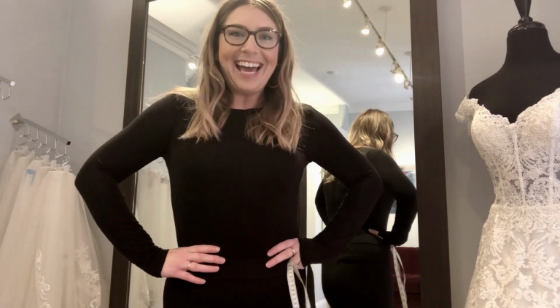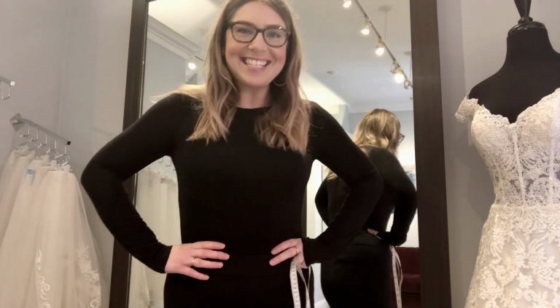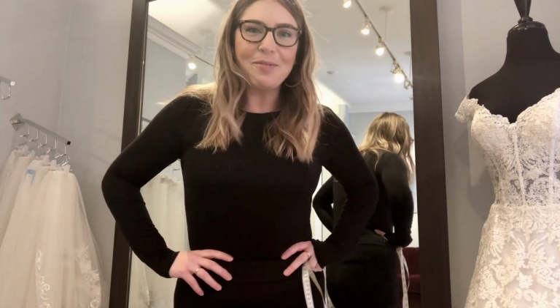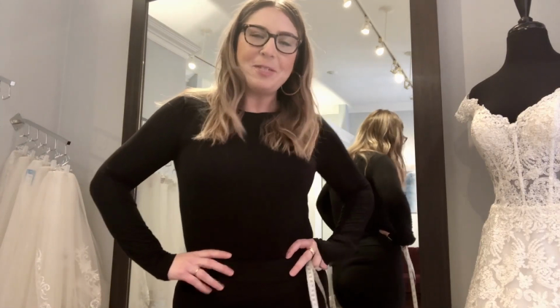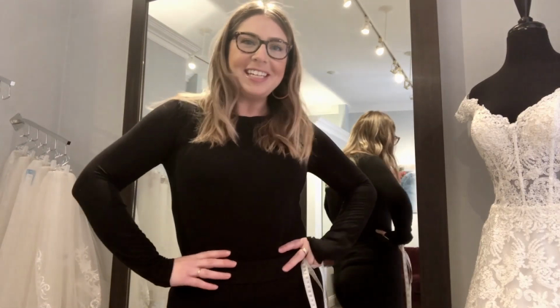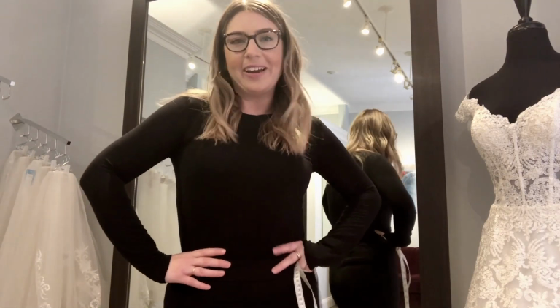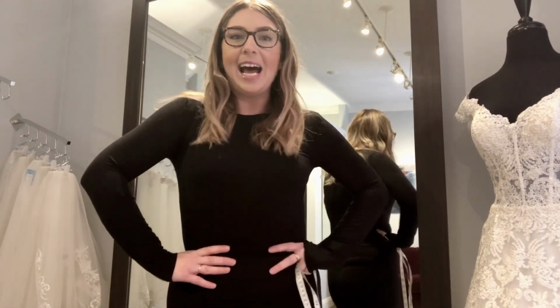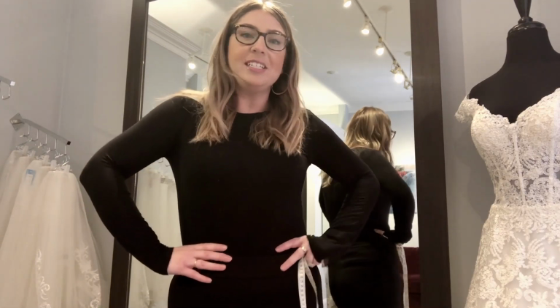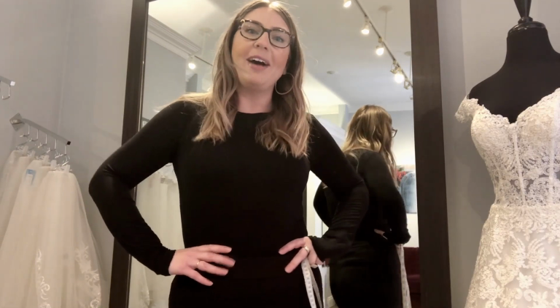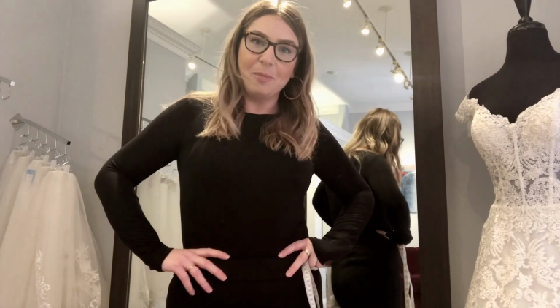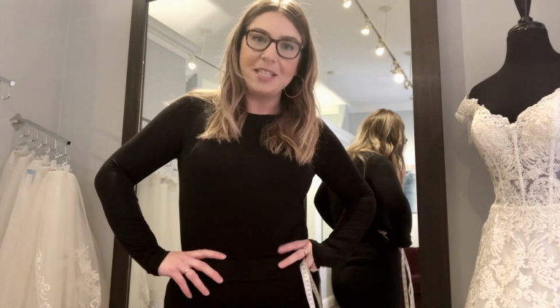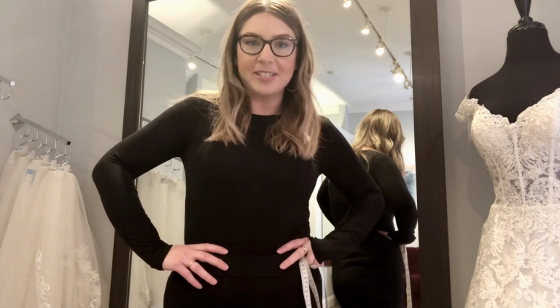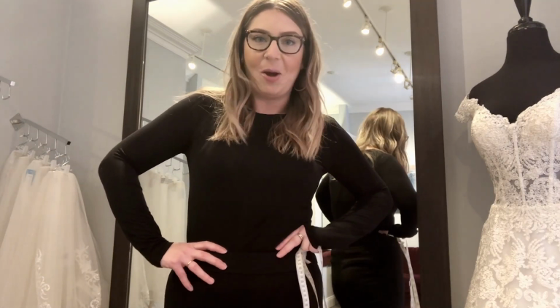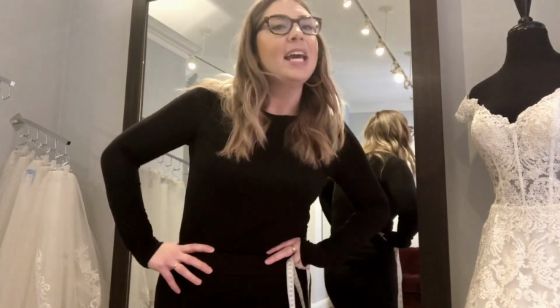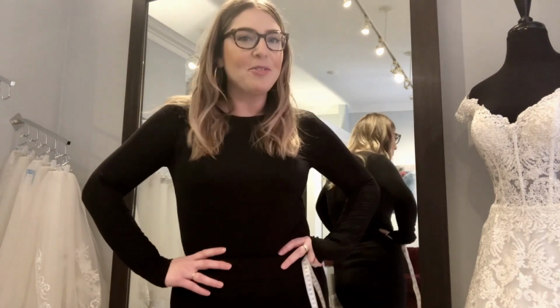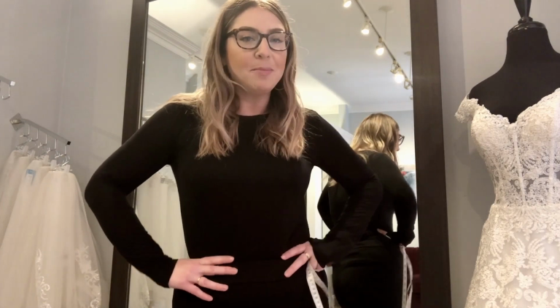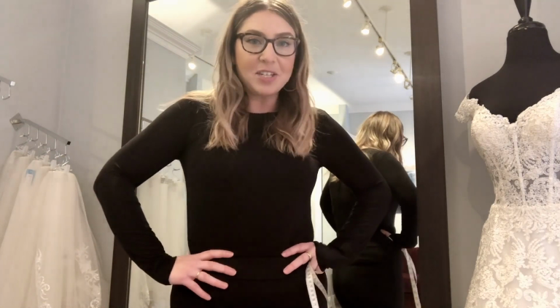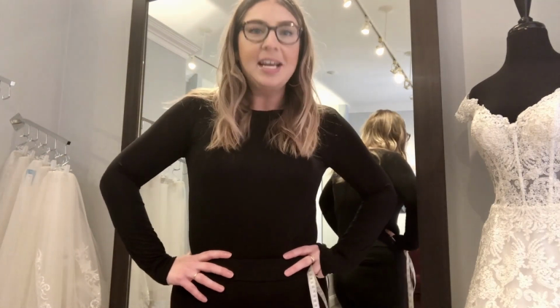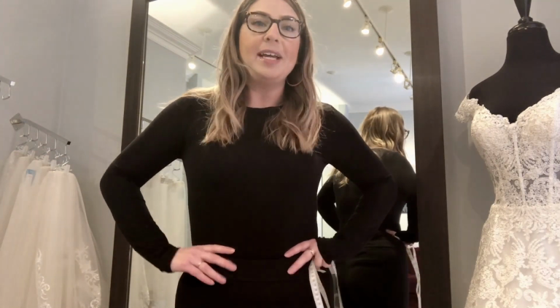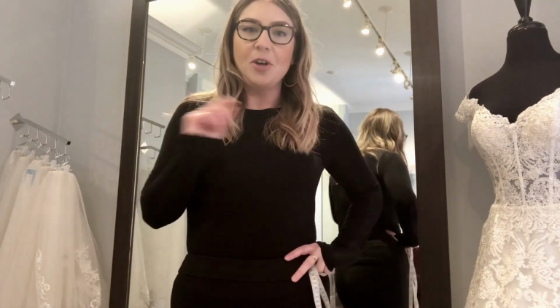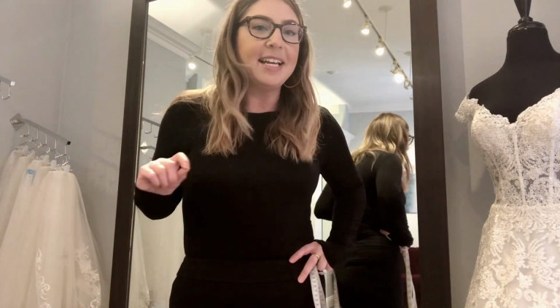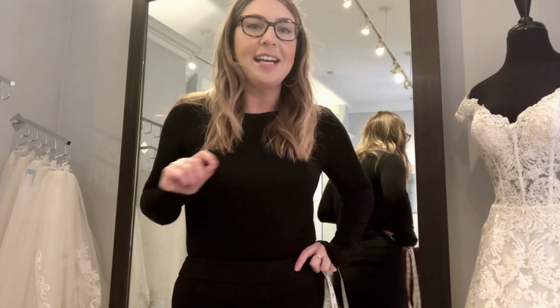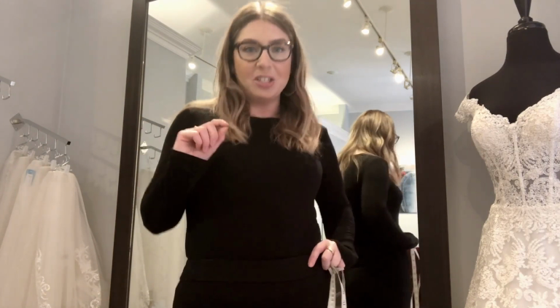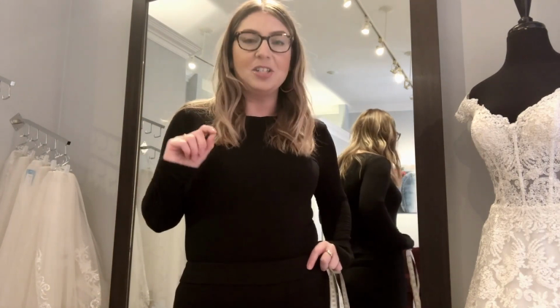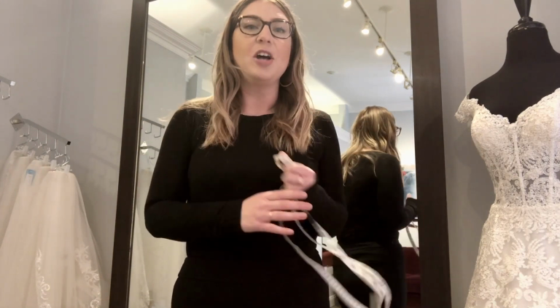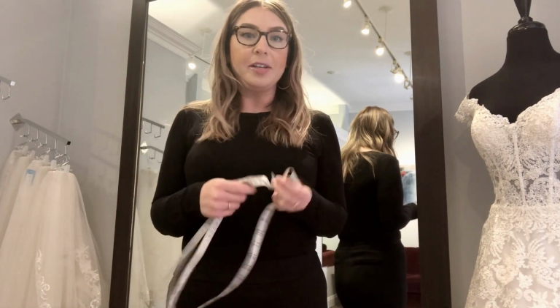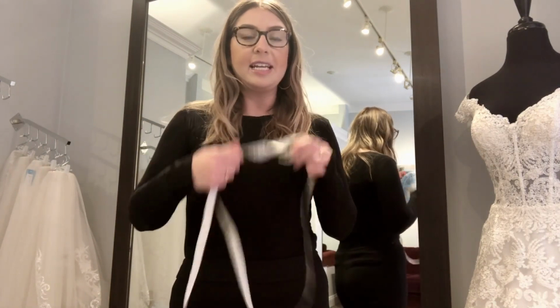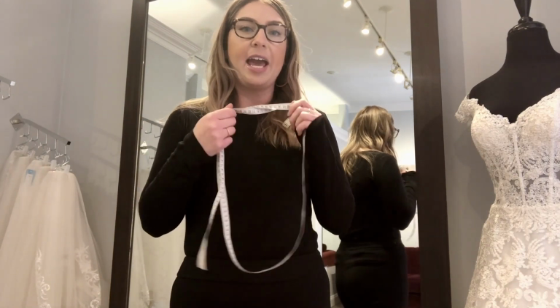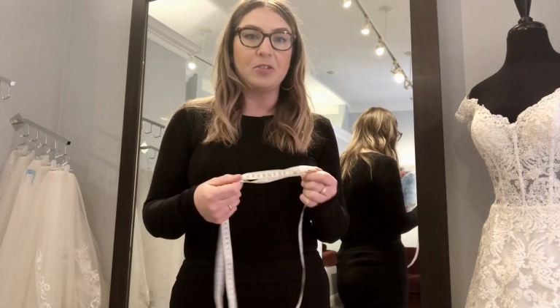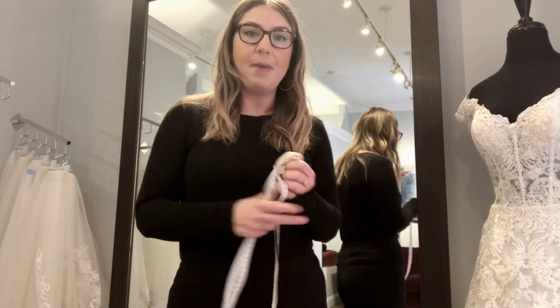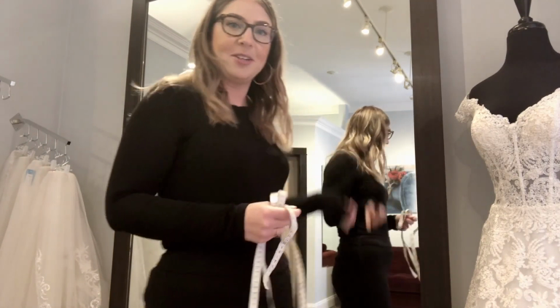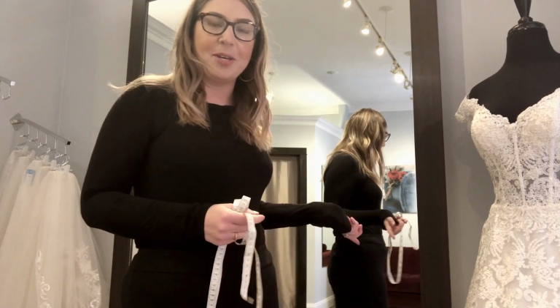Hi, this is Kelsey with Memories Bridal and Evening Wear, and I'm going to teach you how to take your measurements by yourself at home. If you have a friend to help you that's great, but if you don't, that is fine — I'm going to teach you how to do it. All you'll need is a measuring tape and a mirror to help you.